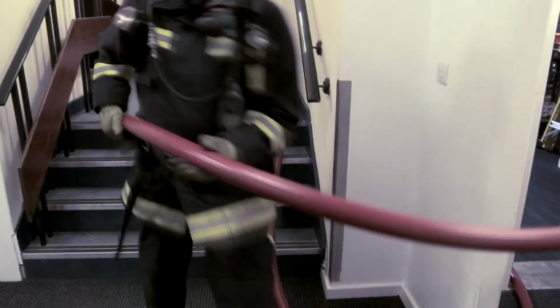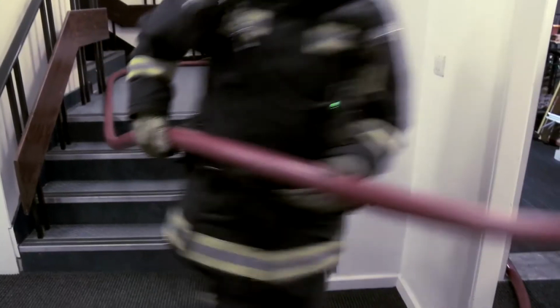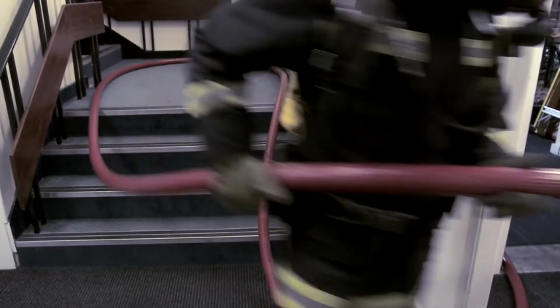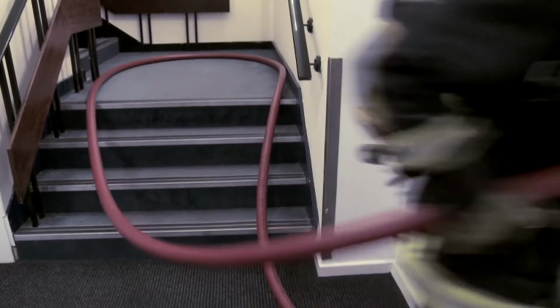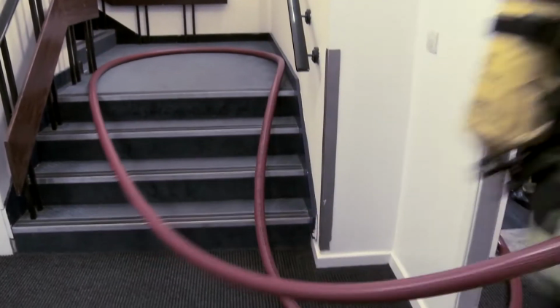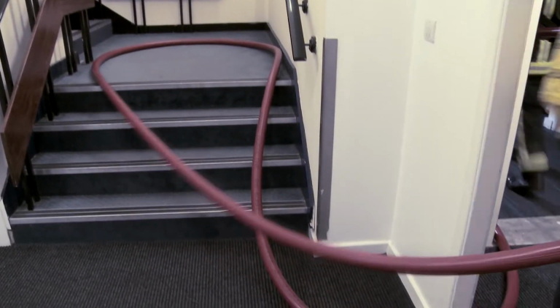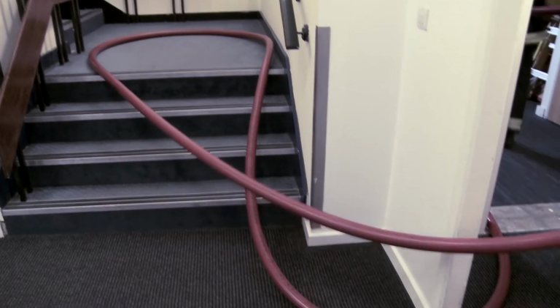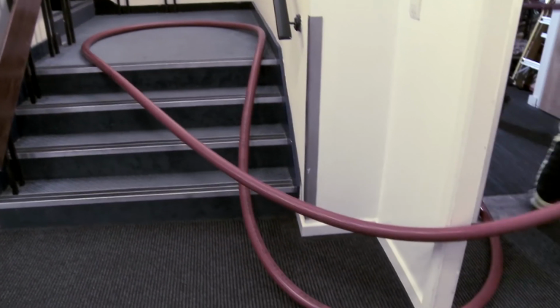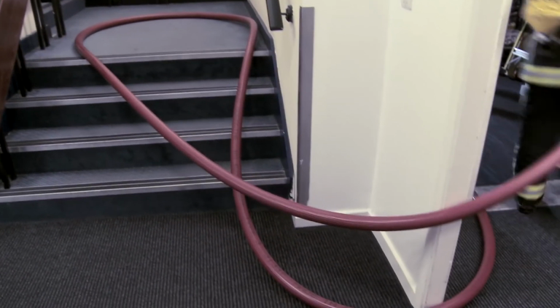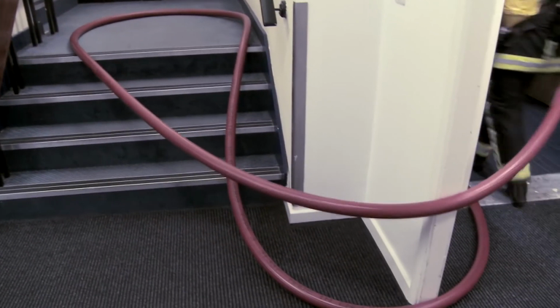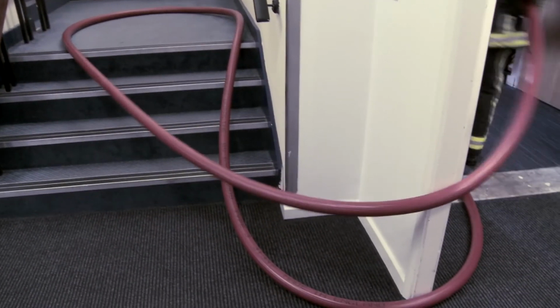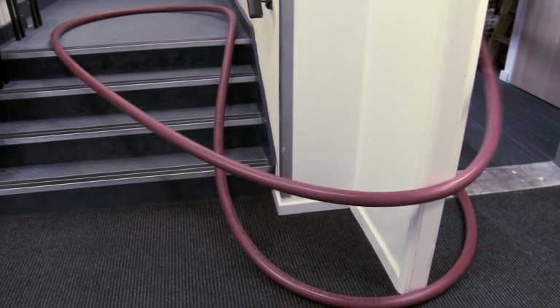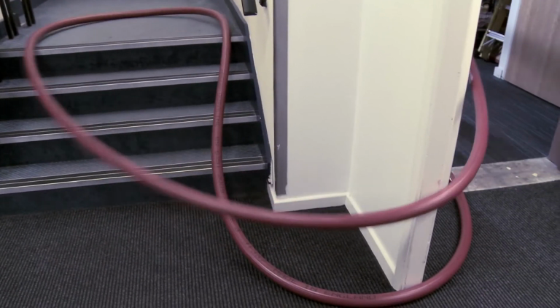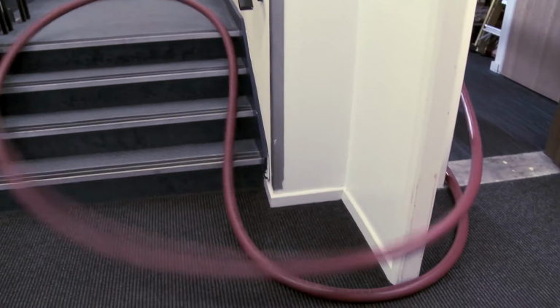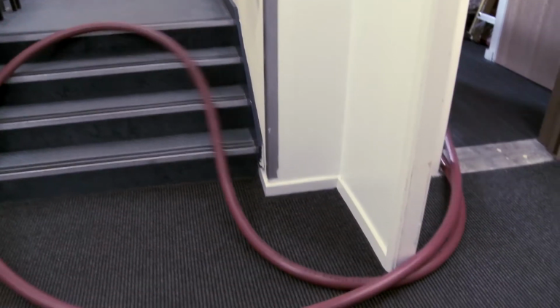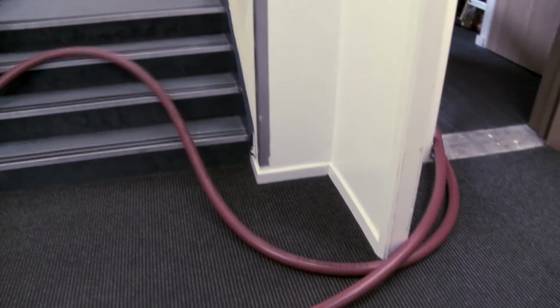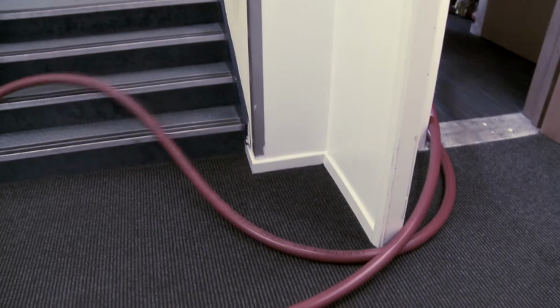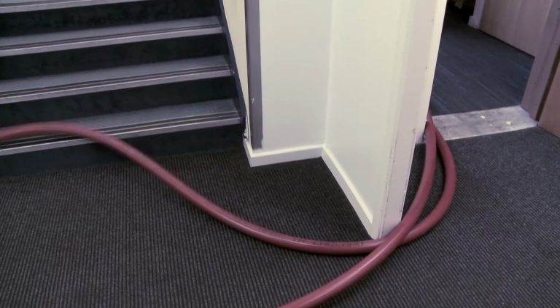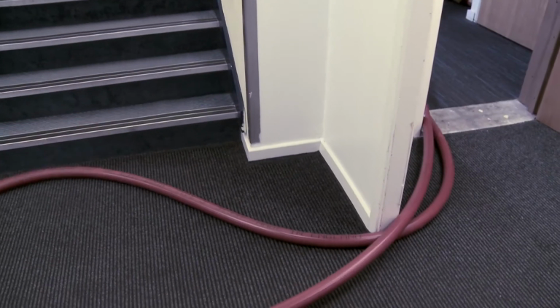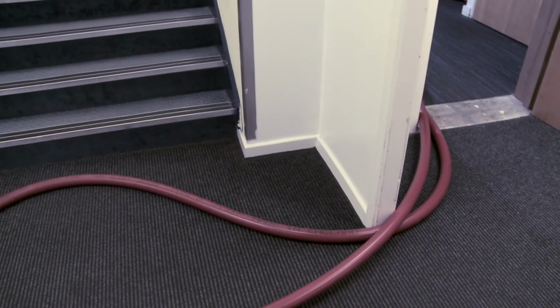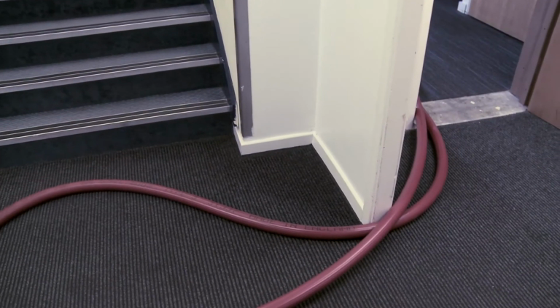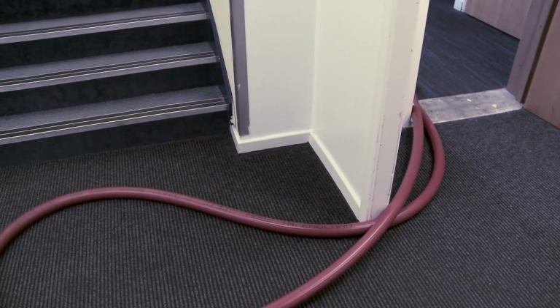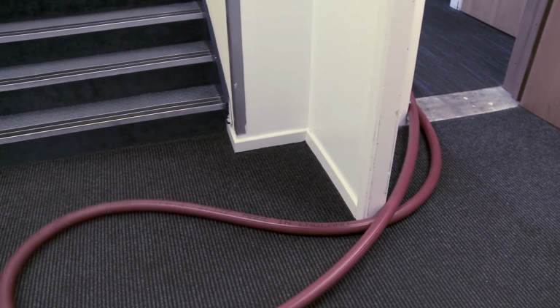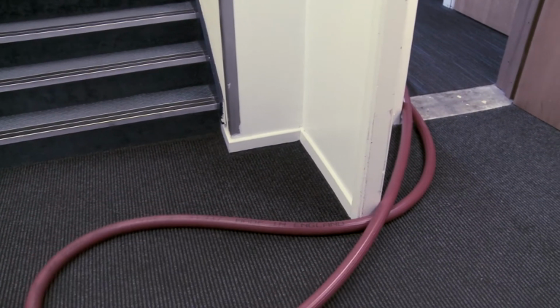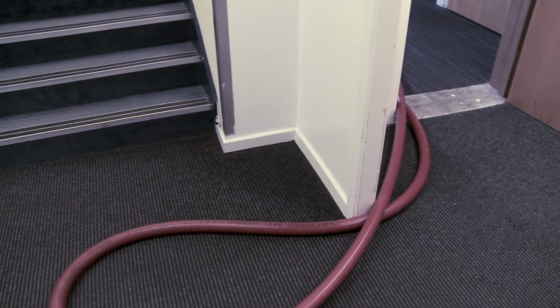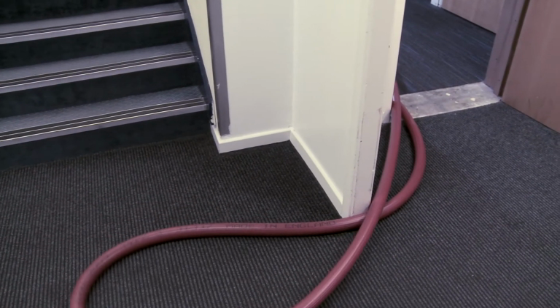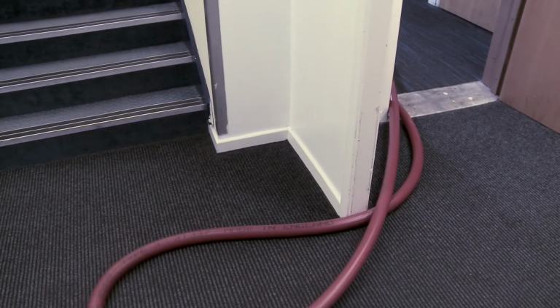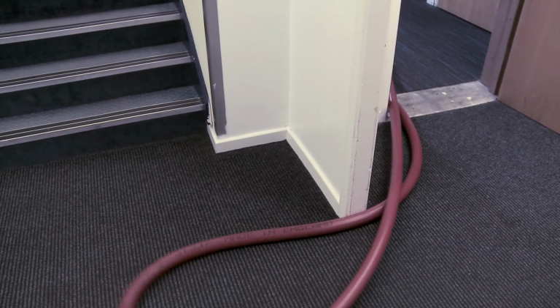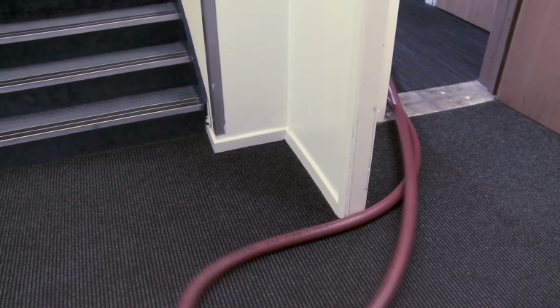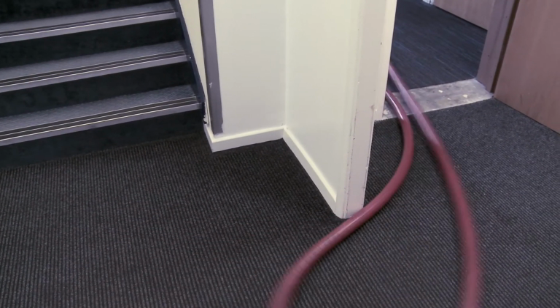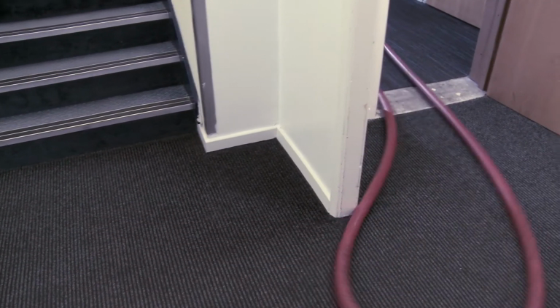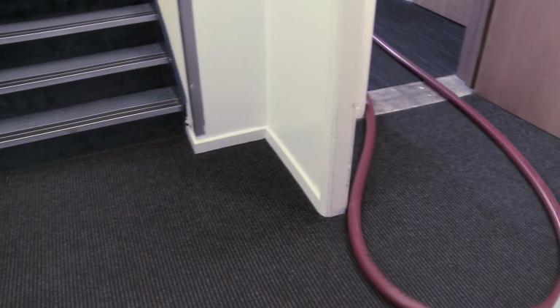Even moving through restricted doorways, Duraline's unique properties protect the hose from damage and maintain full water flow to the branch pipe.